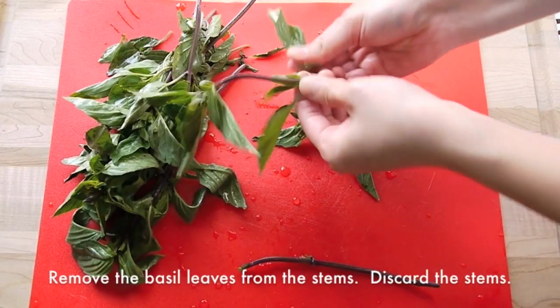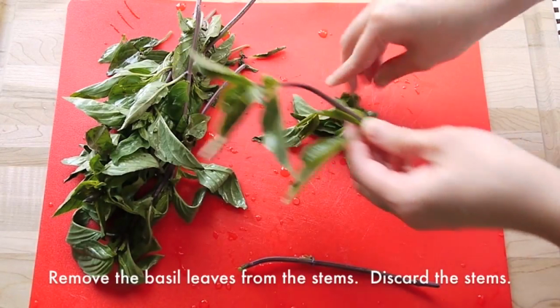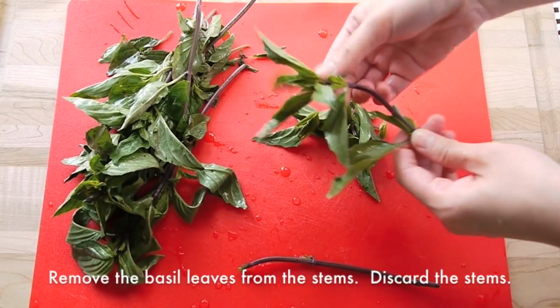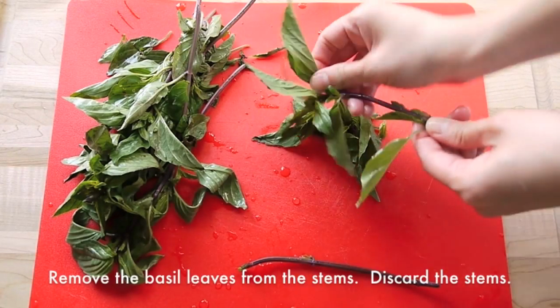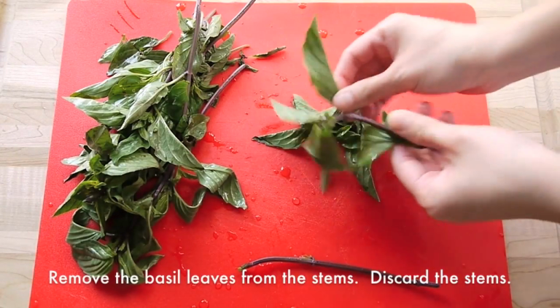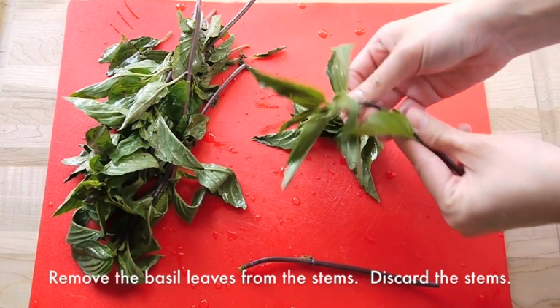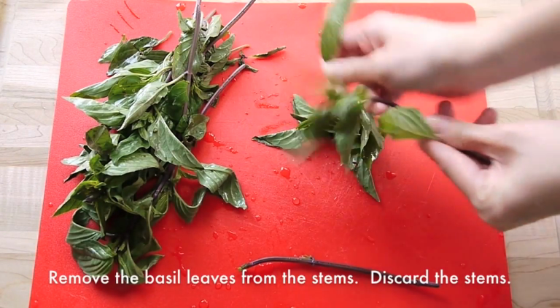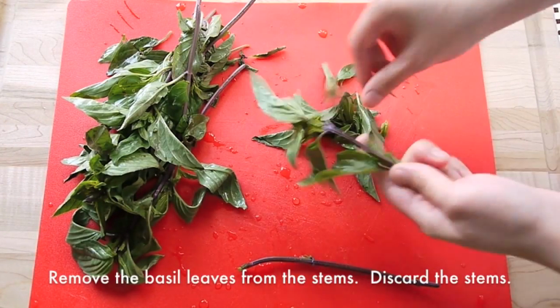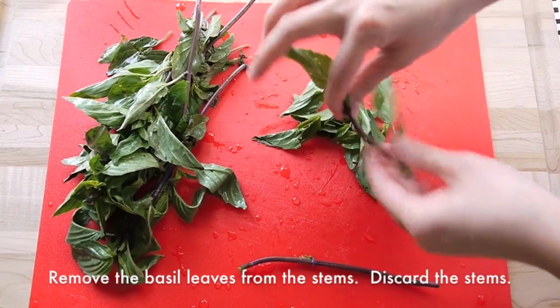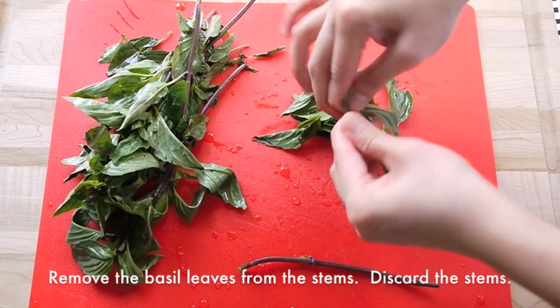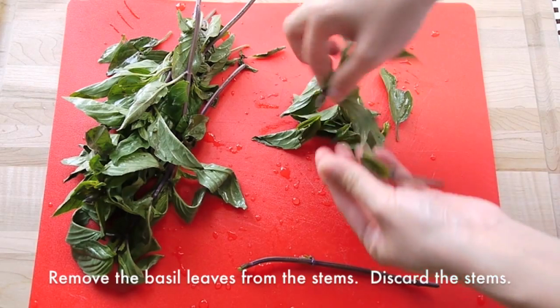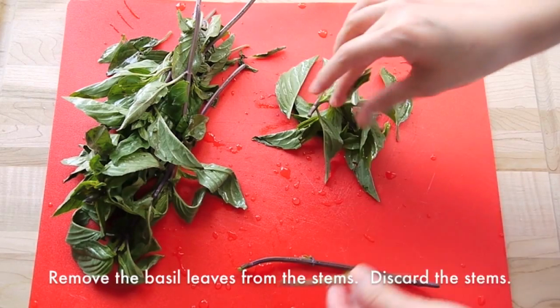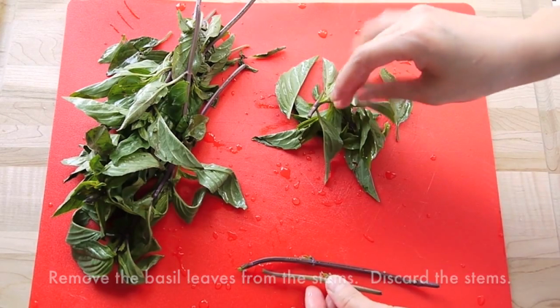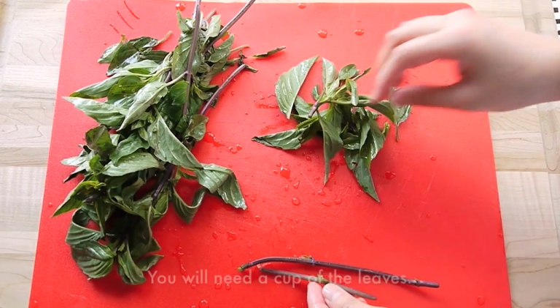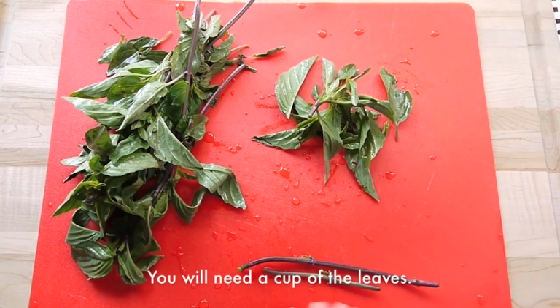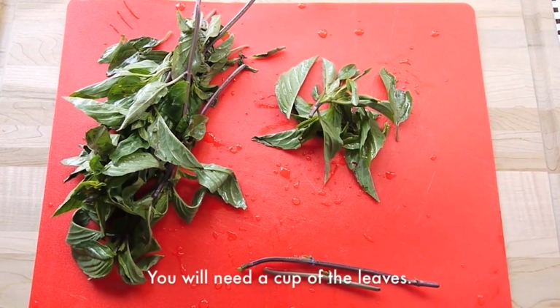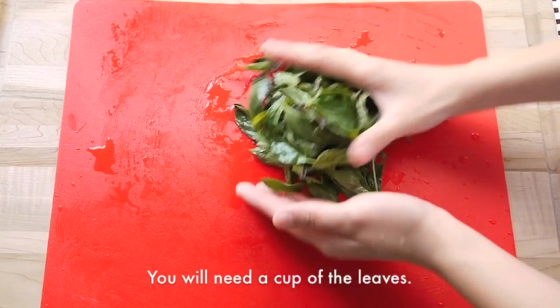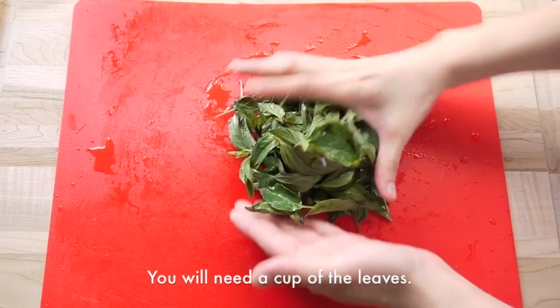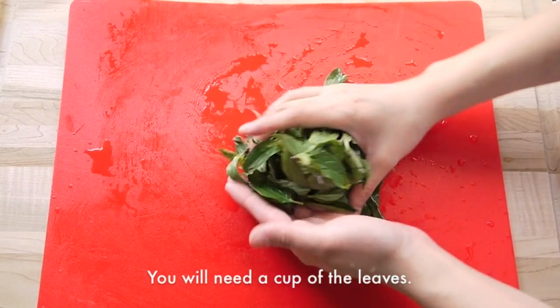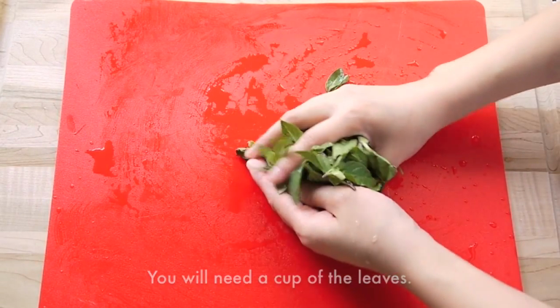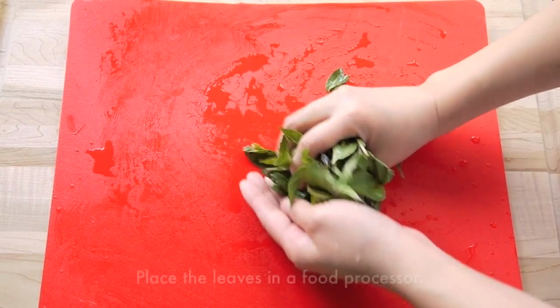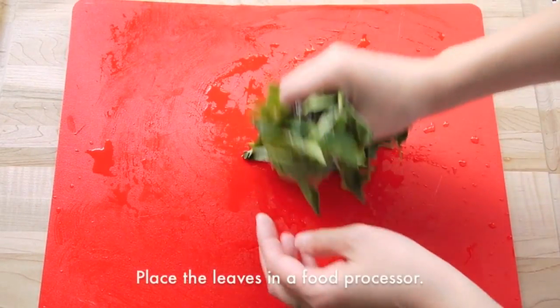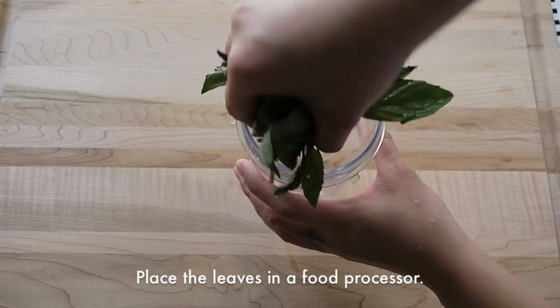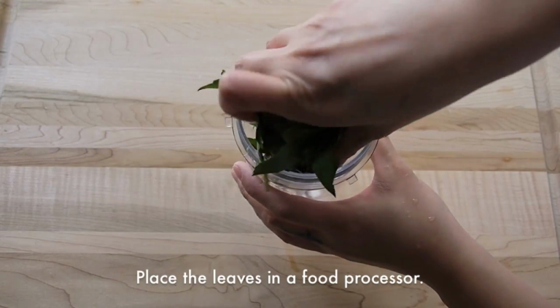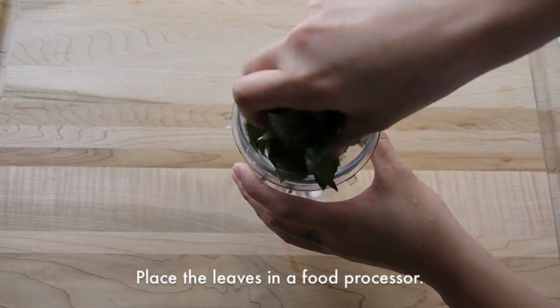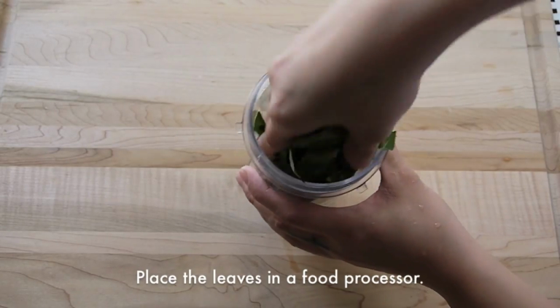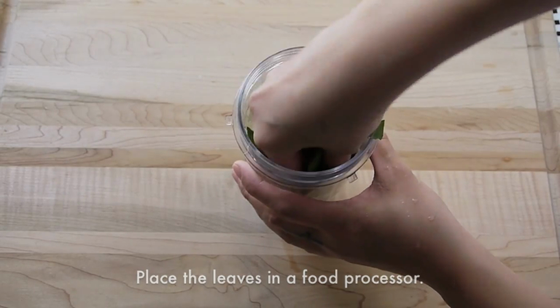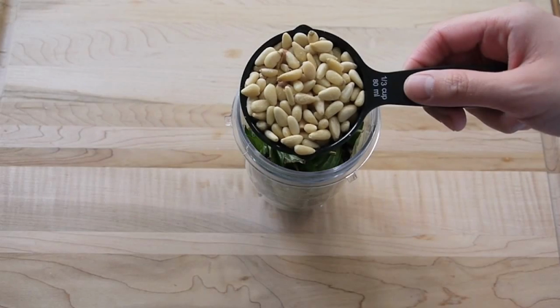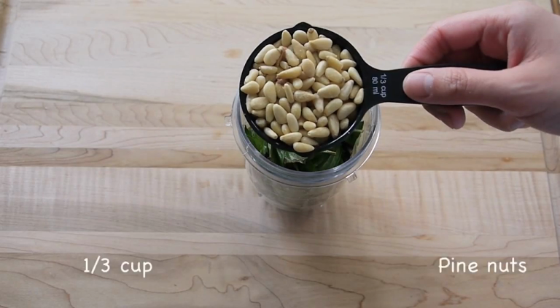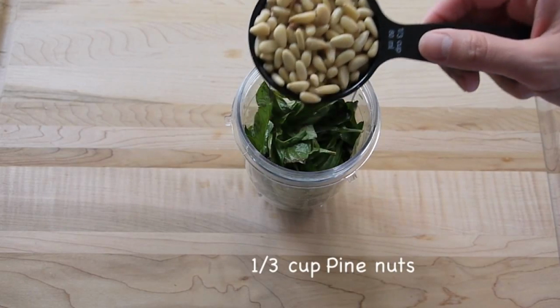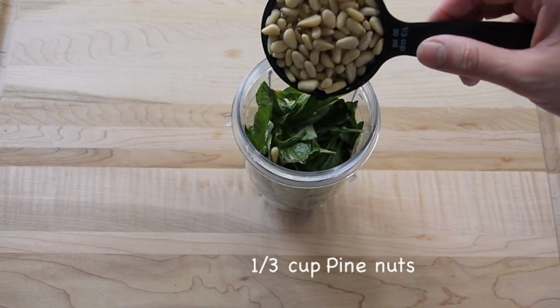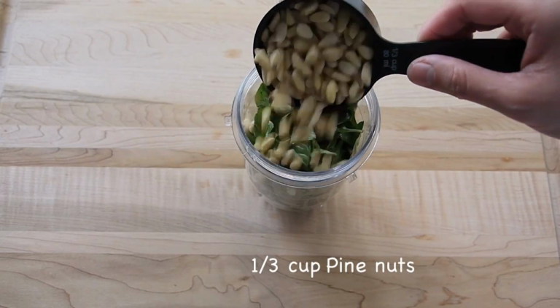First, remove the basil leaves from the stems and discard the stems. You will need a cup of the leaves. Place the leaves in the food processor and then add a third cup of pine nuts.